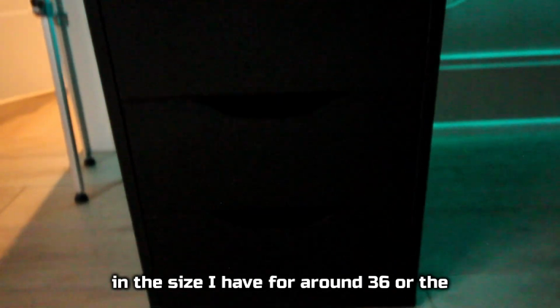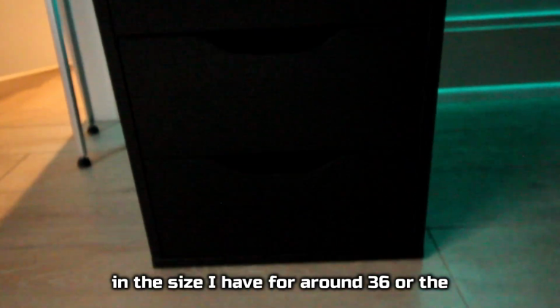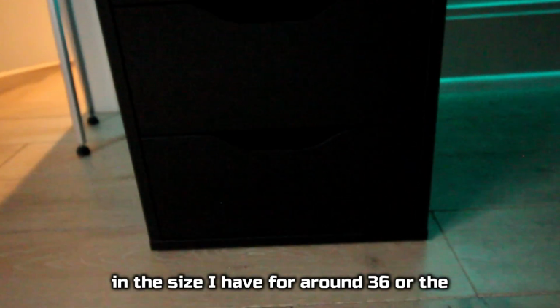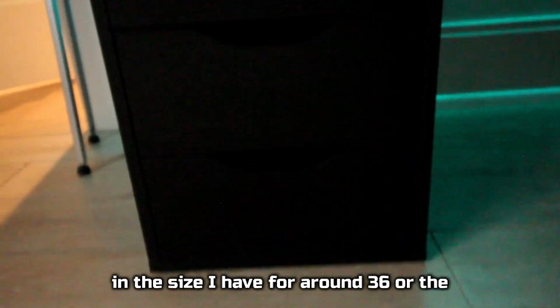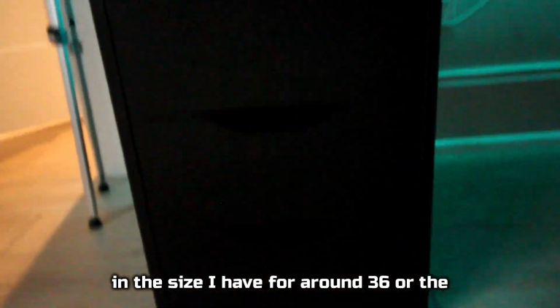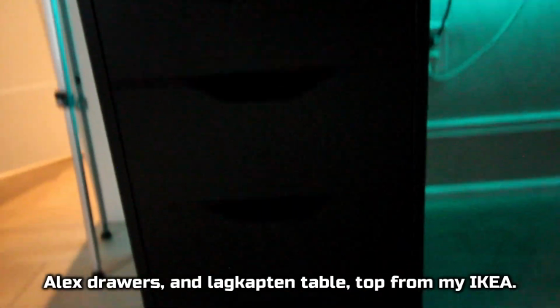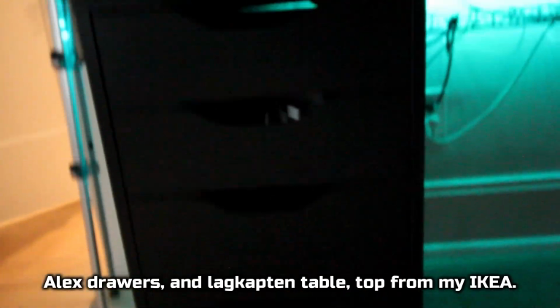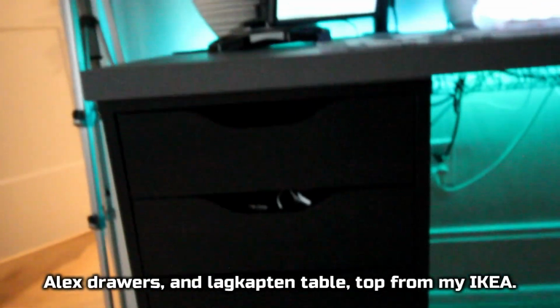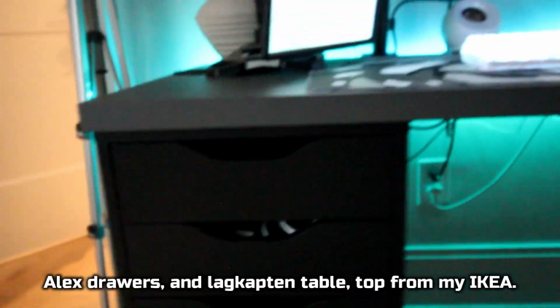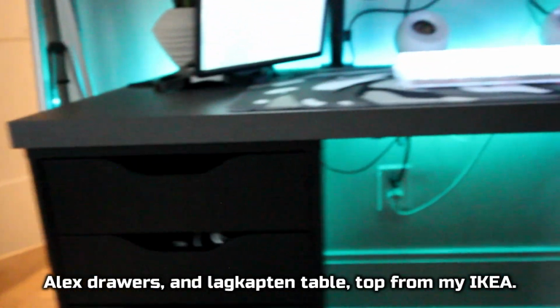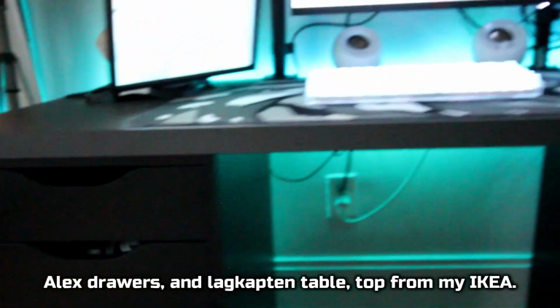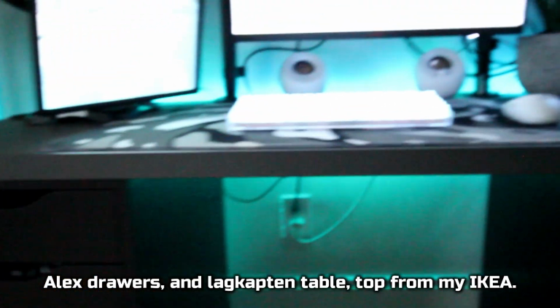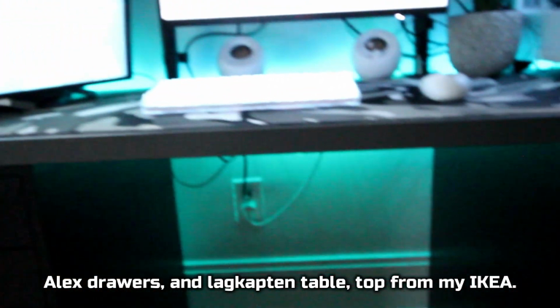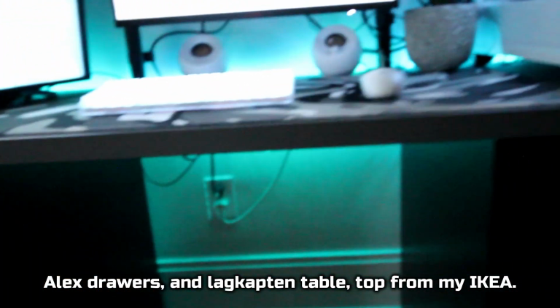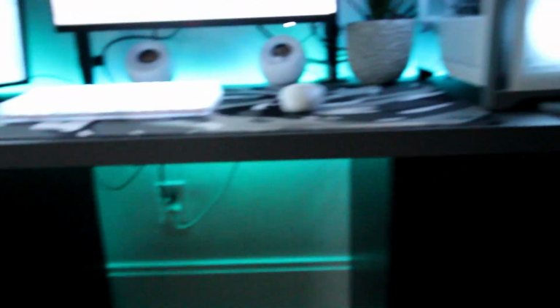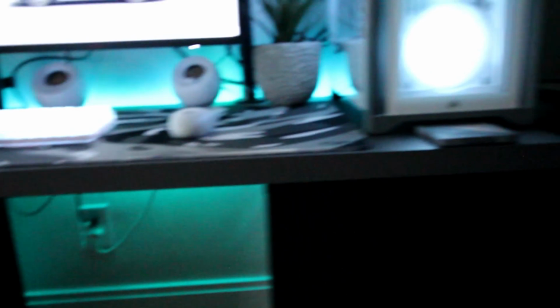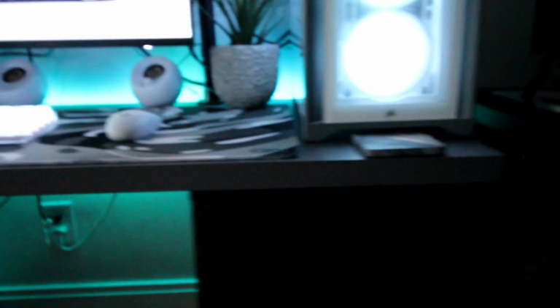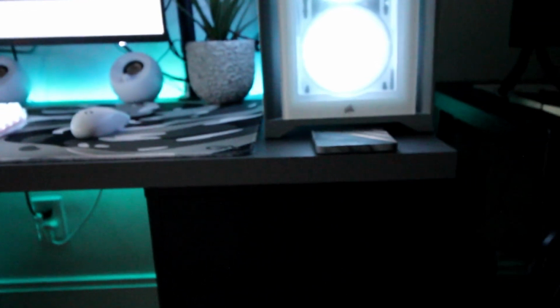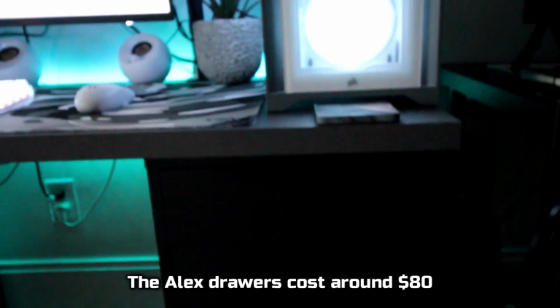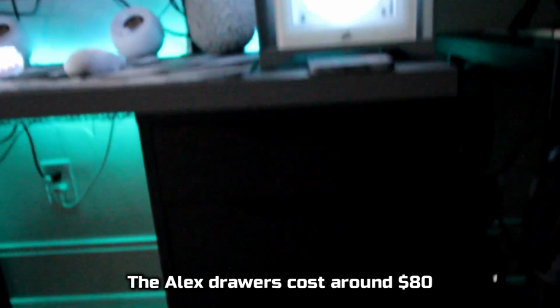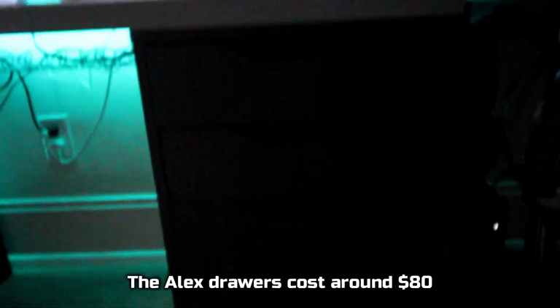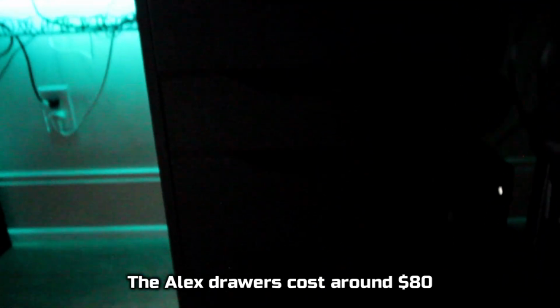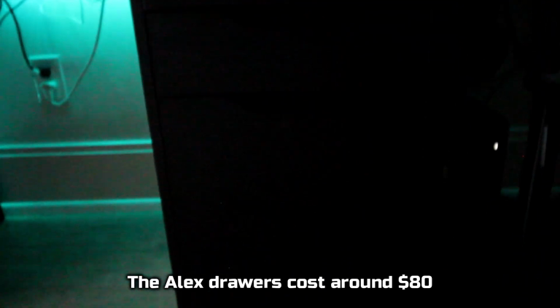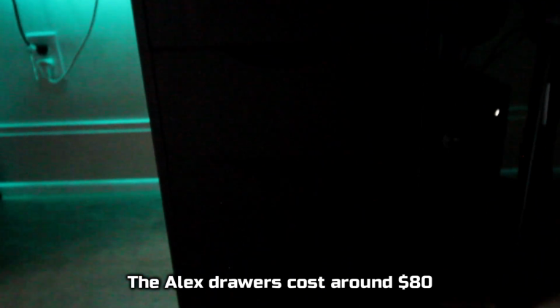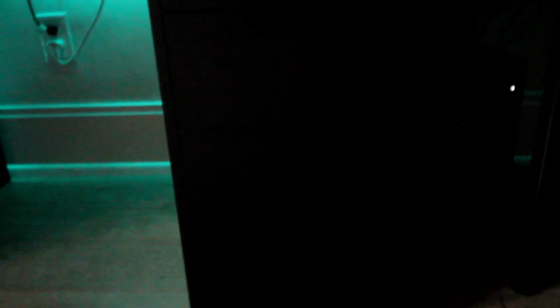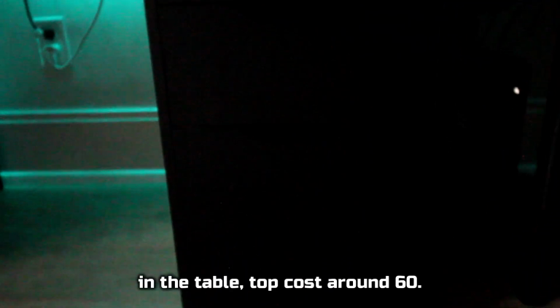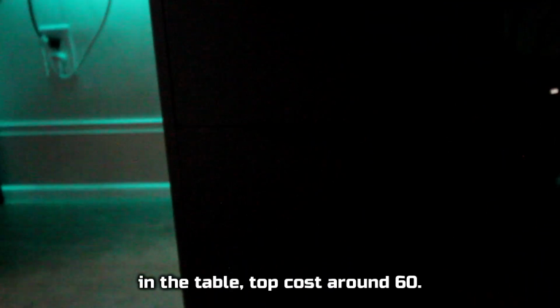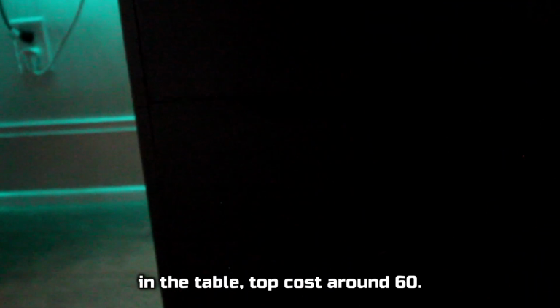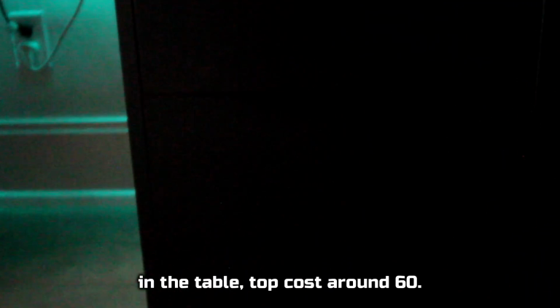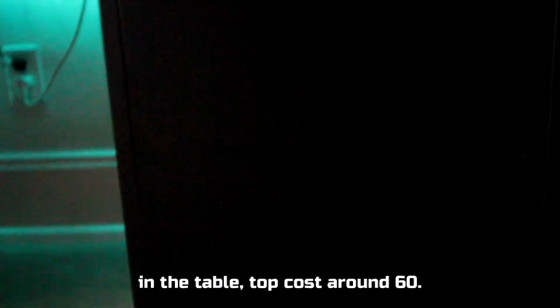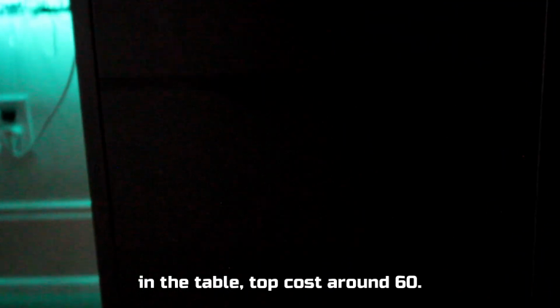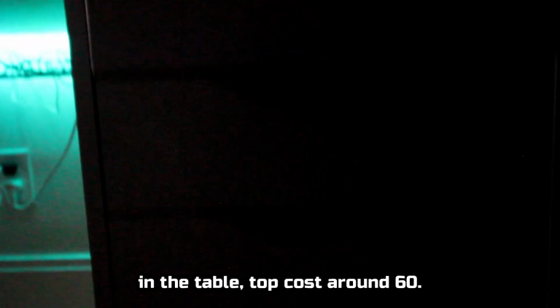Holding everything up are the Alex drawers and LabCaptain tabletop from IKEA. The Alex drawers cost around $80, and the tabletop cost around $60.